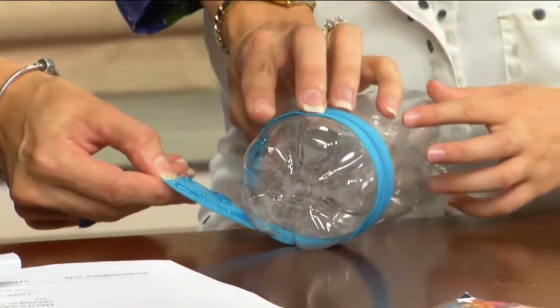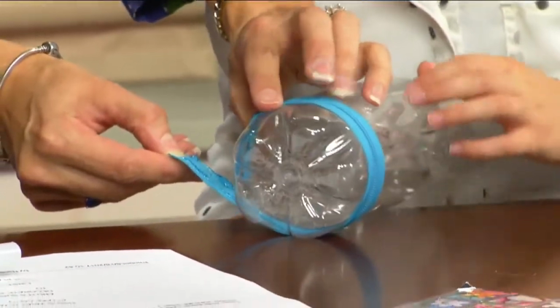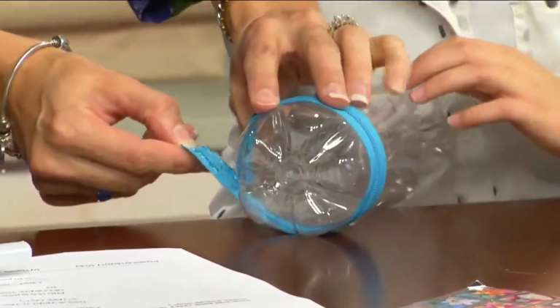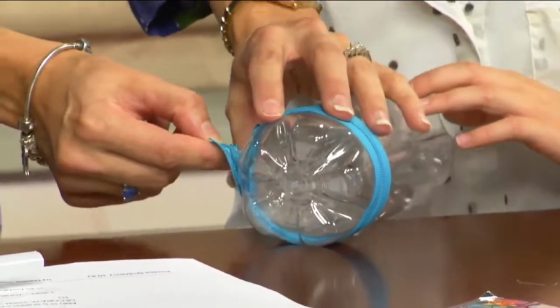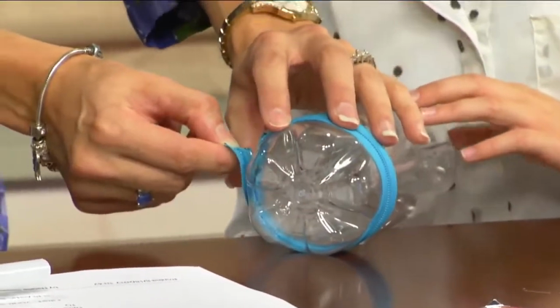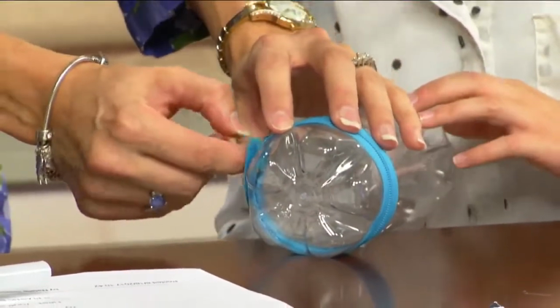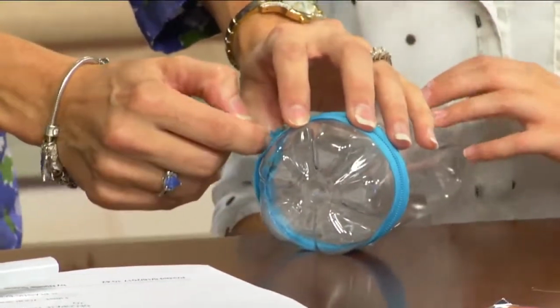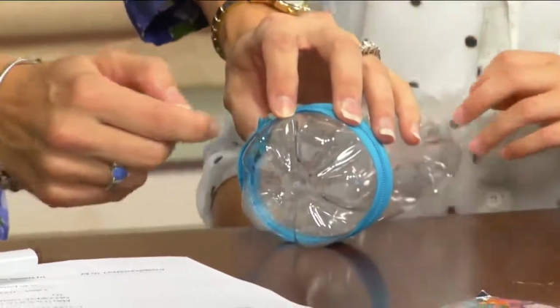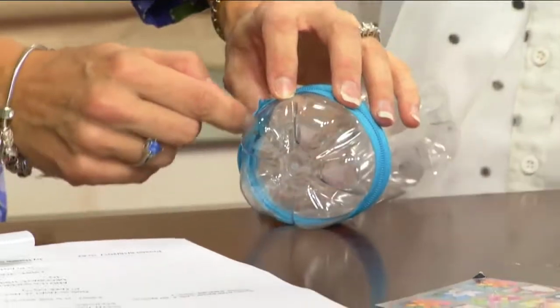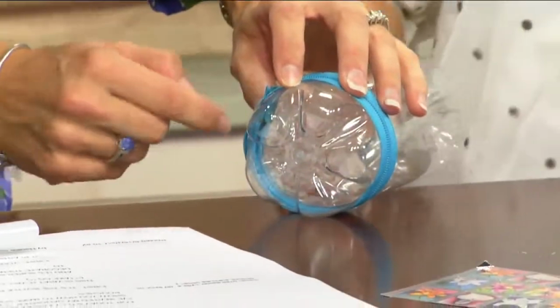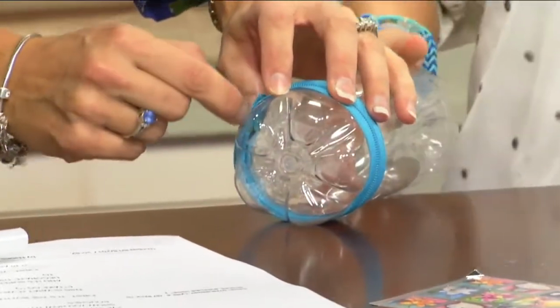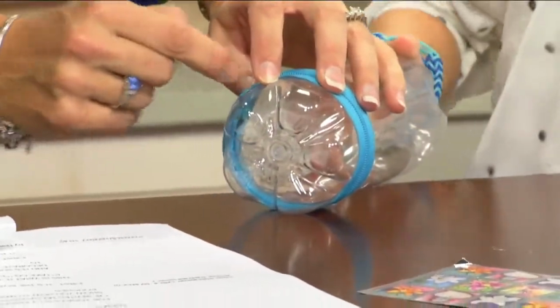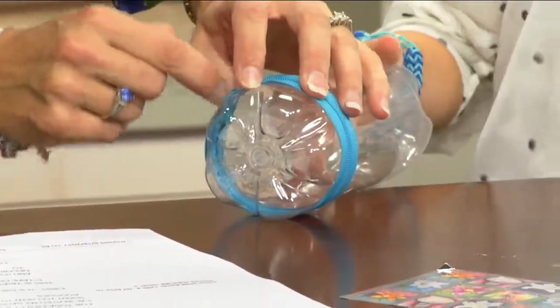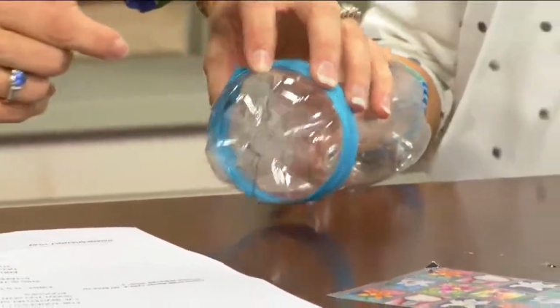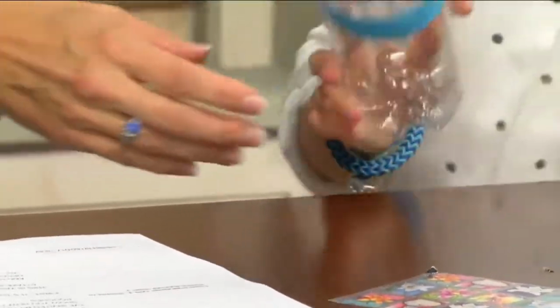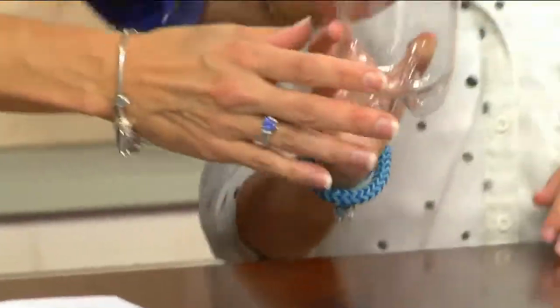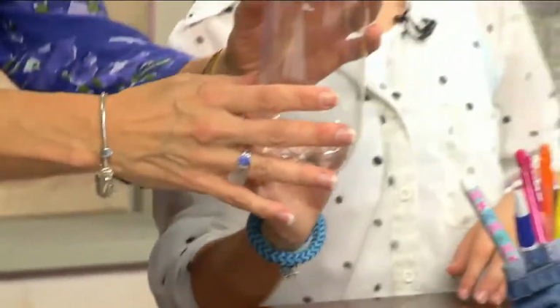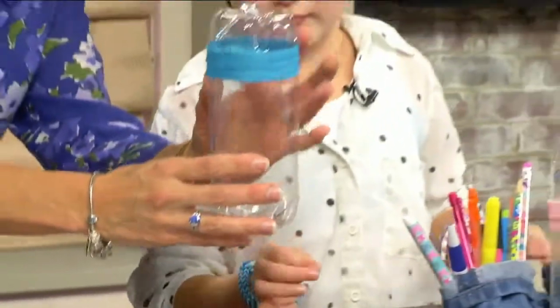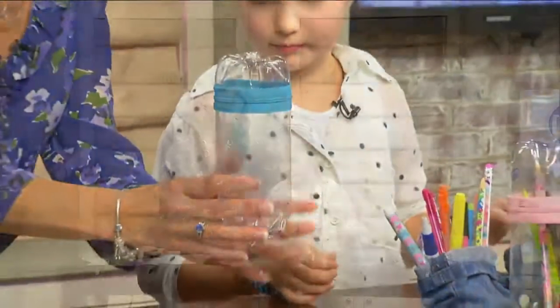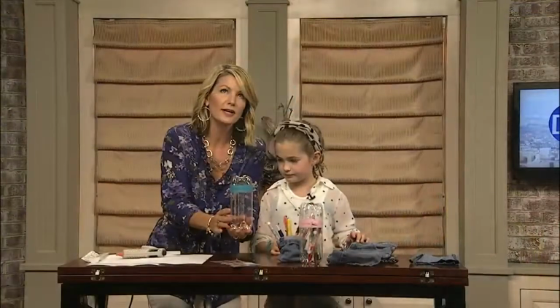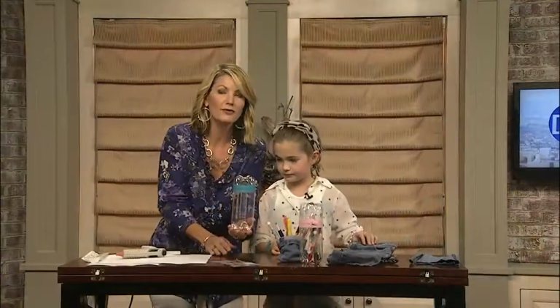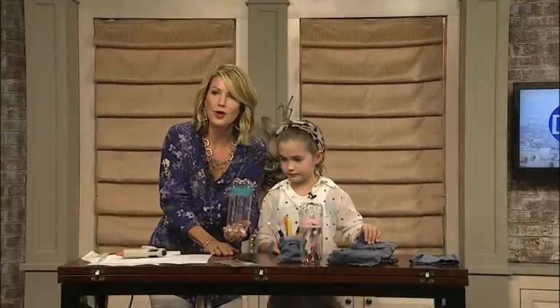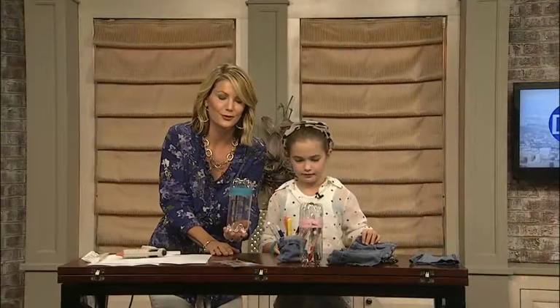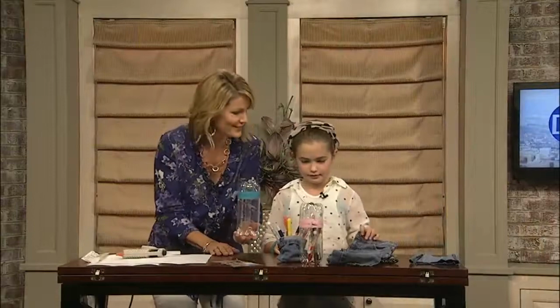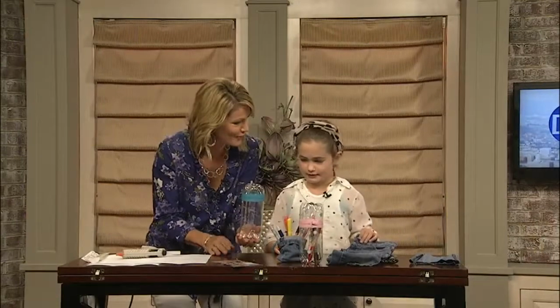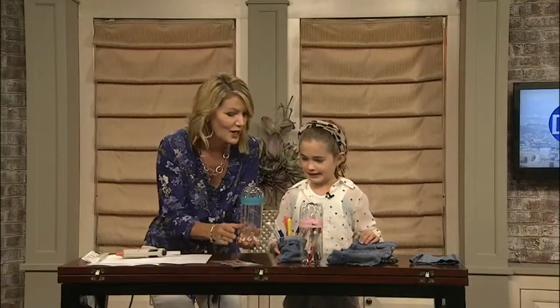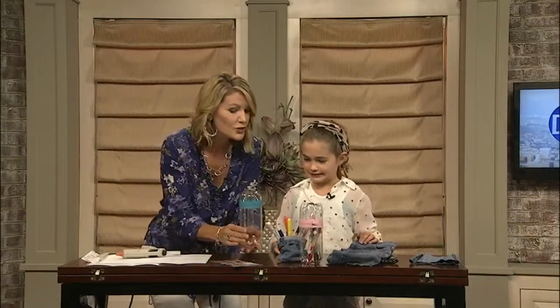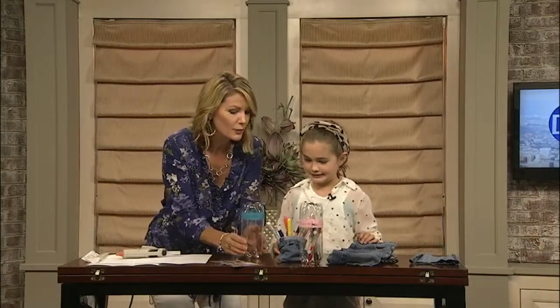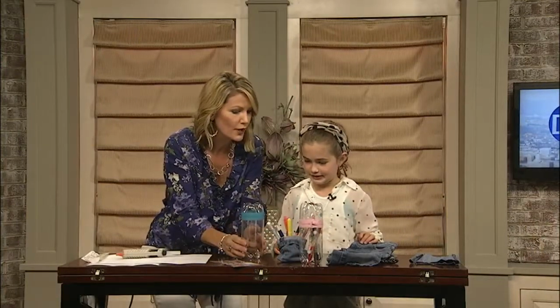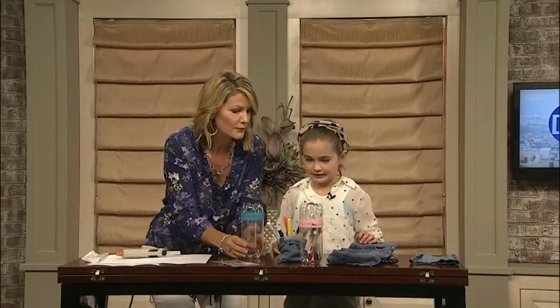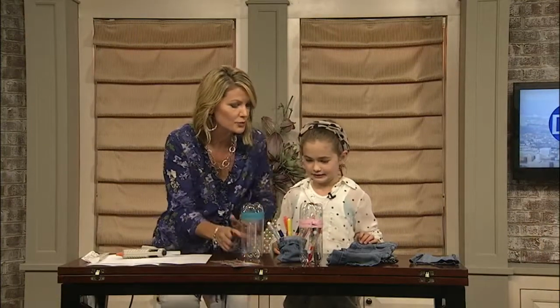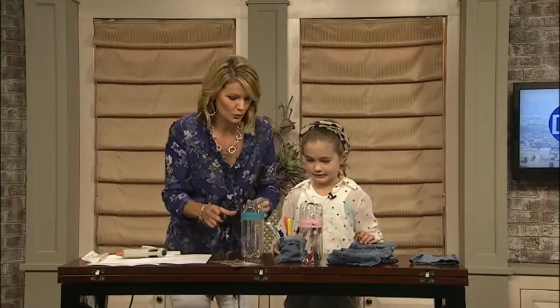And then boom, voilà — you just cut off the excess, and there you go! Decorate it however you want. Nice job! That's our first project.